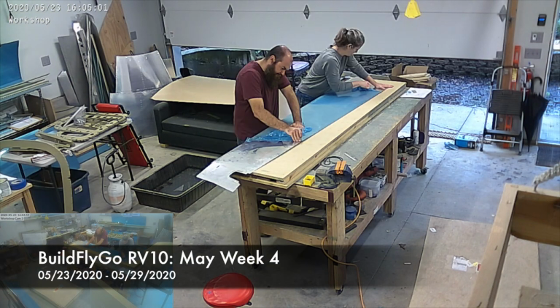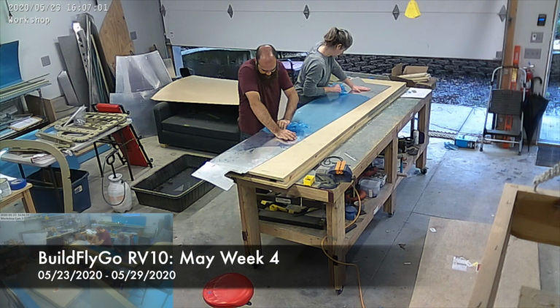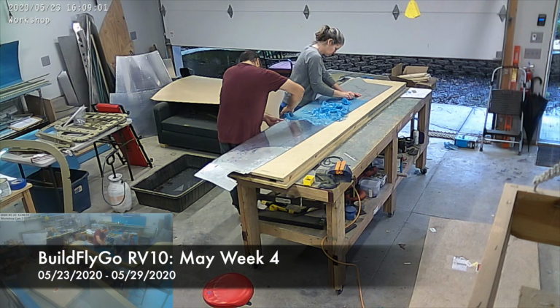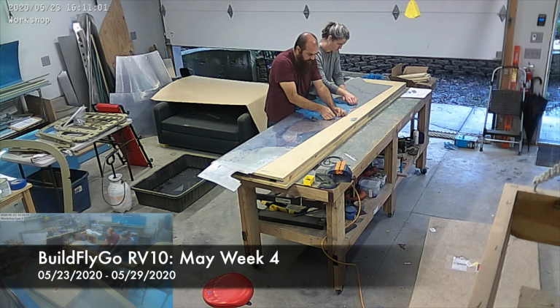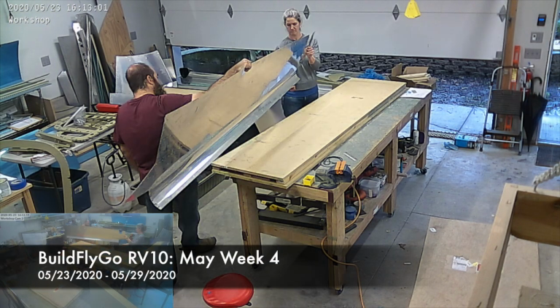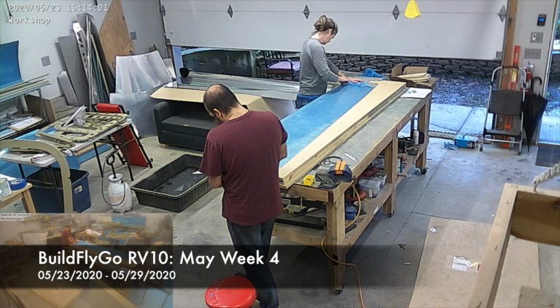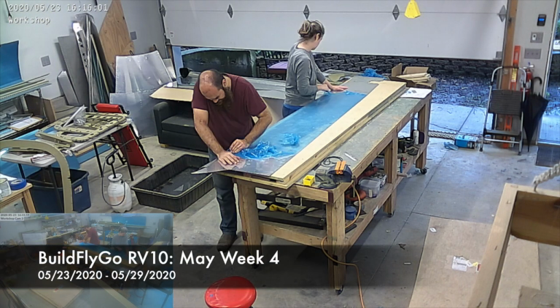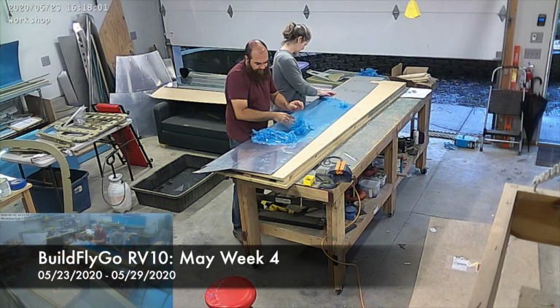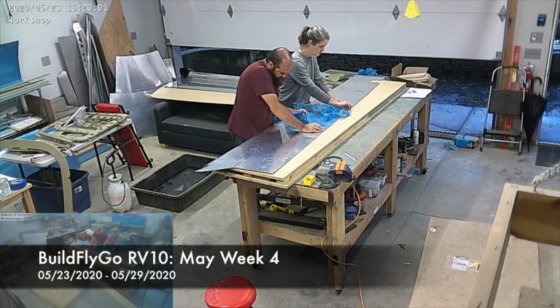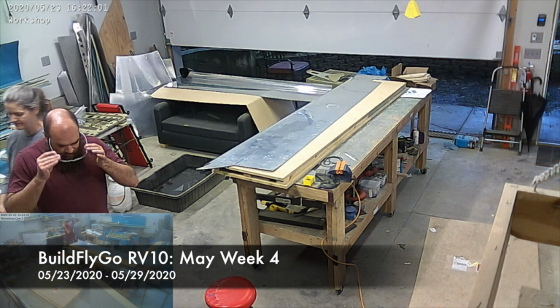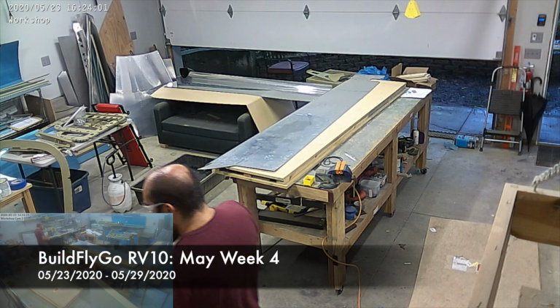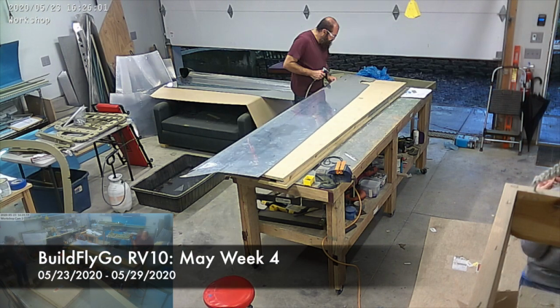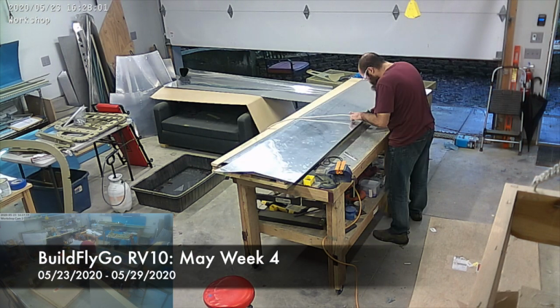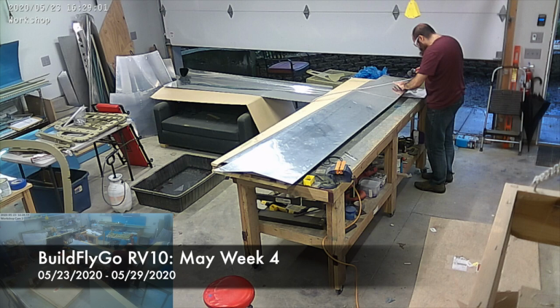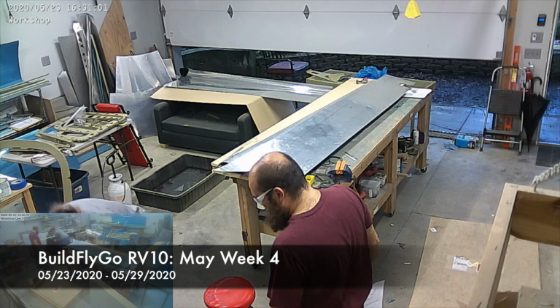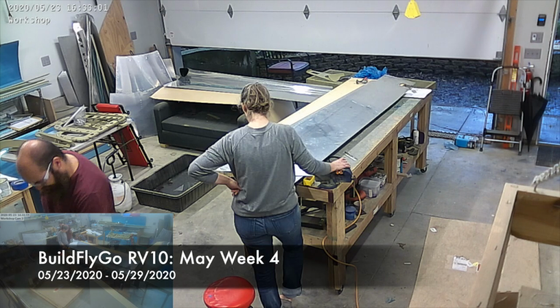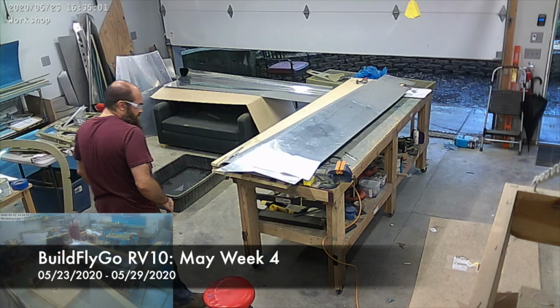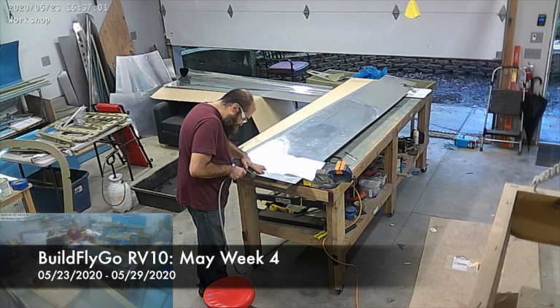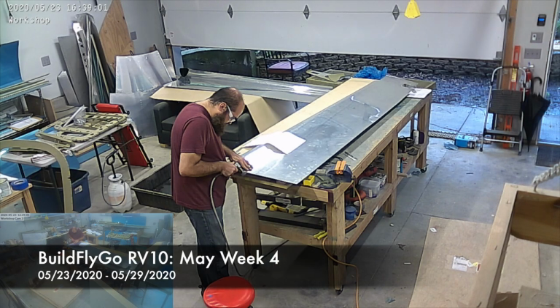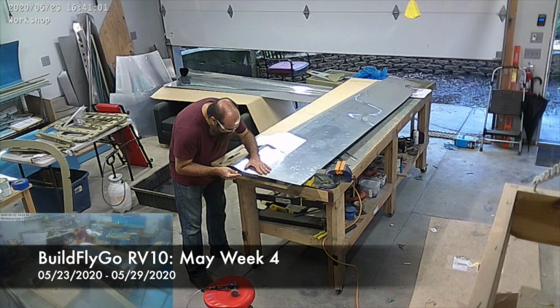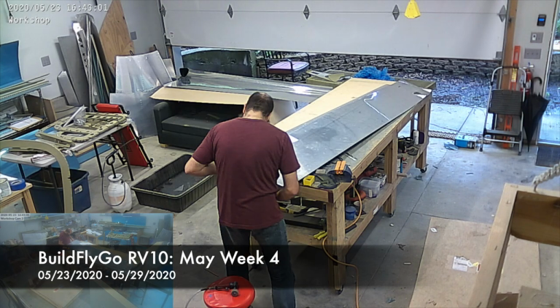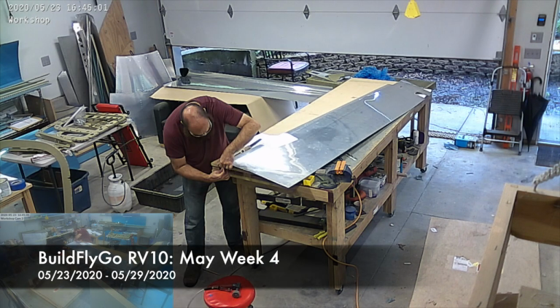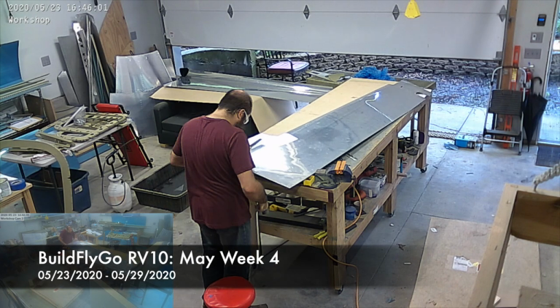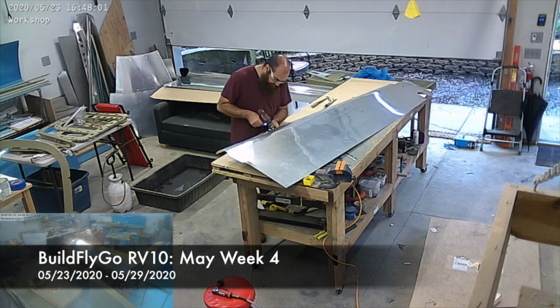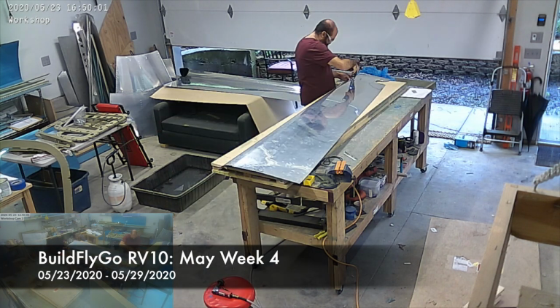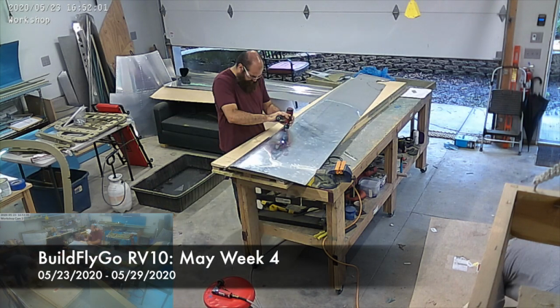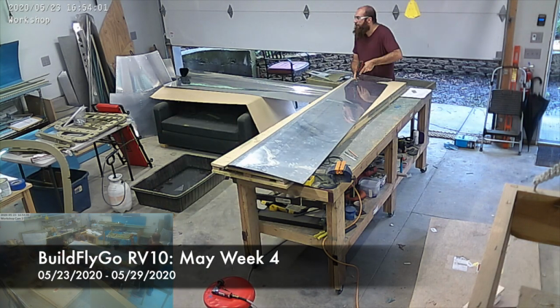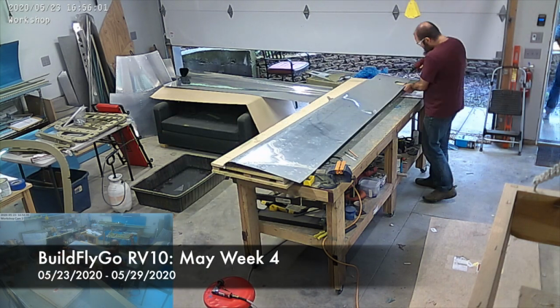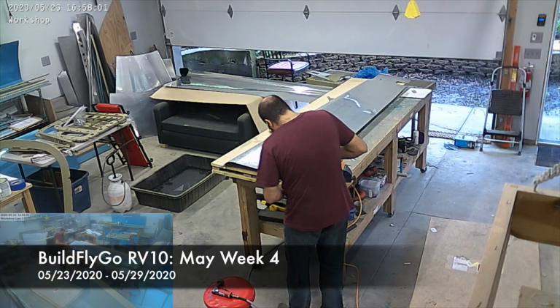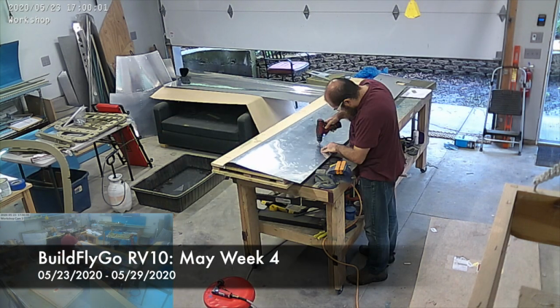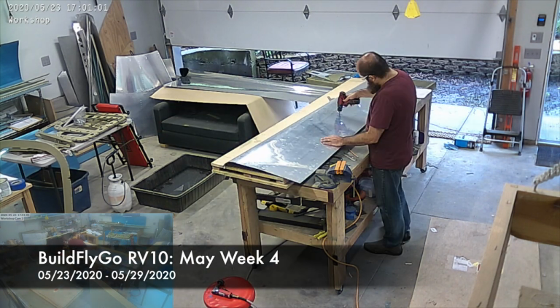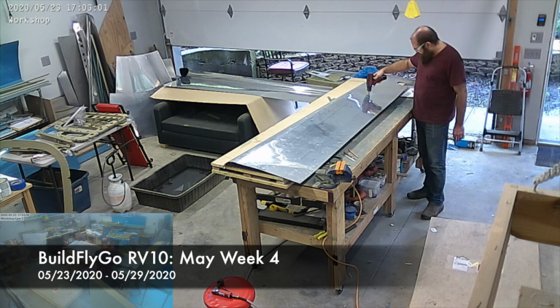Hello everybody, welcome to BuildFlyGo. This week we basically finished up the tail cone — there's a little bit left to do, not a ton.